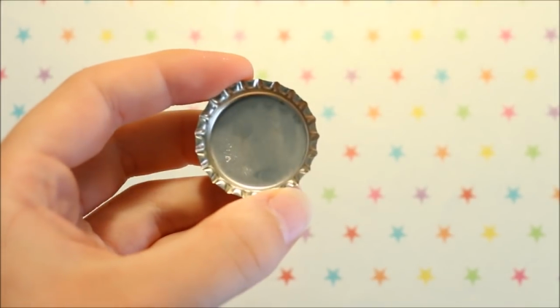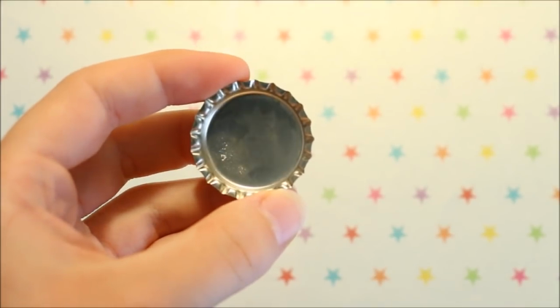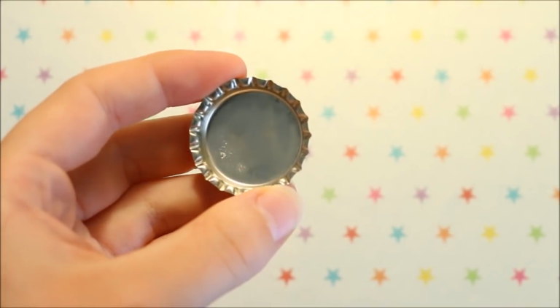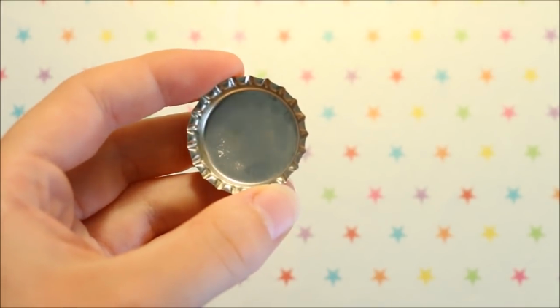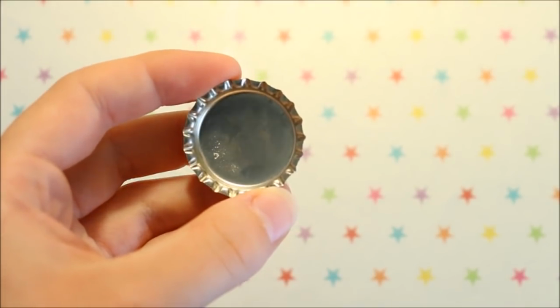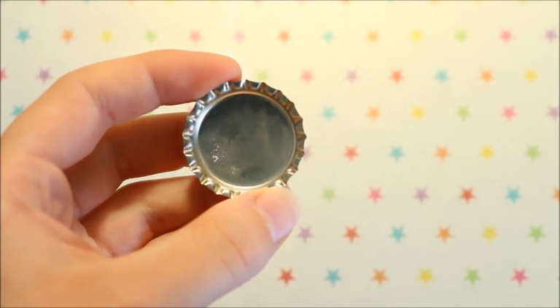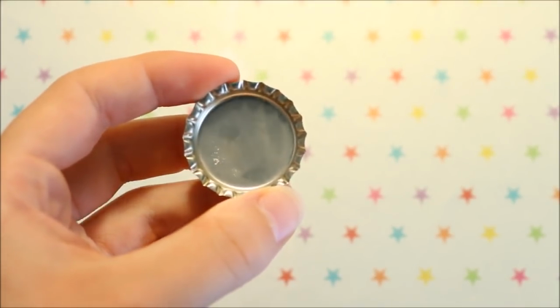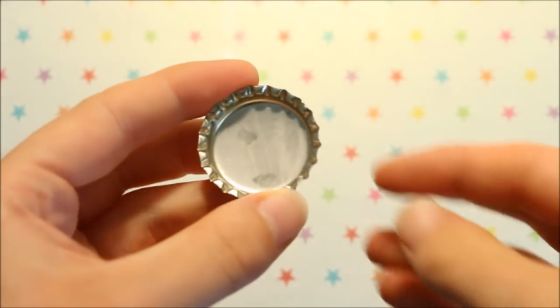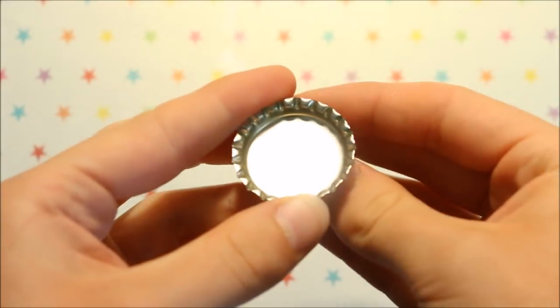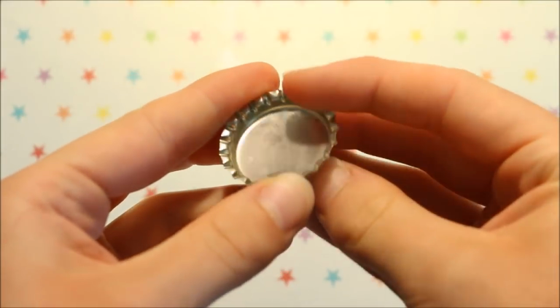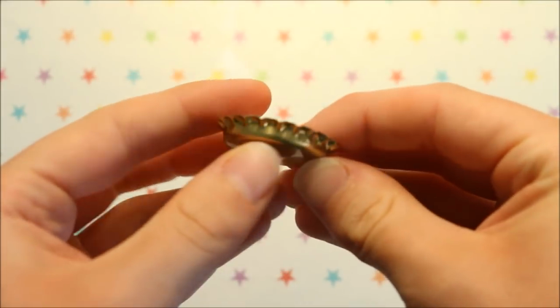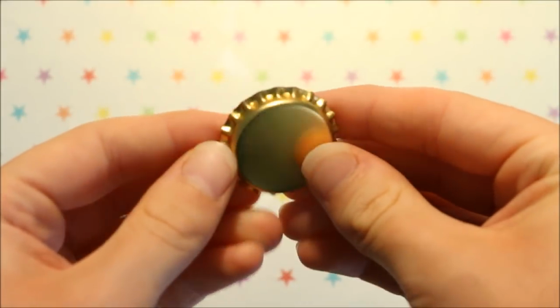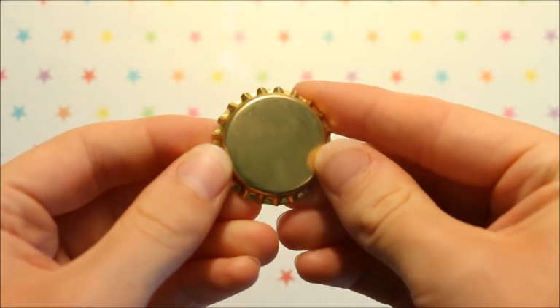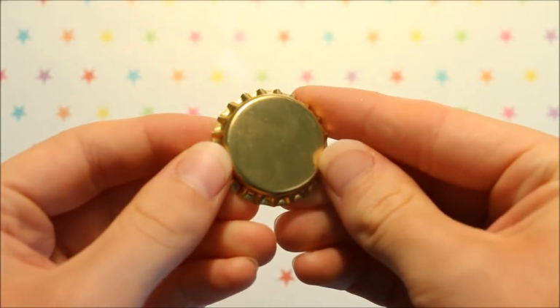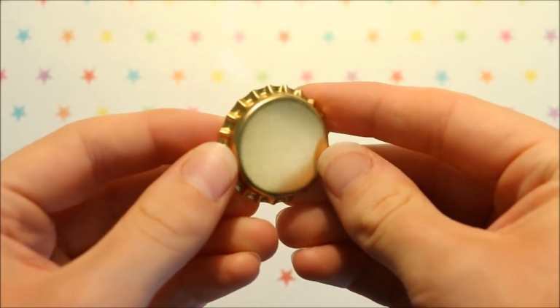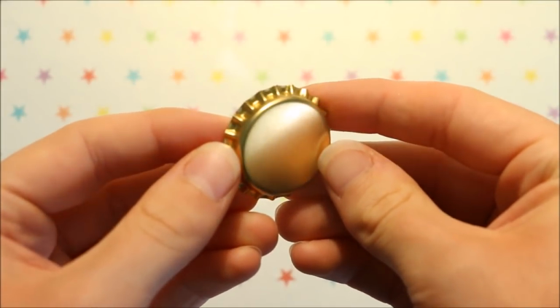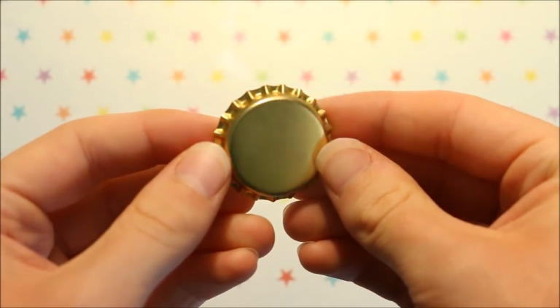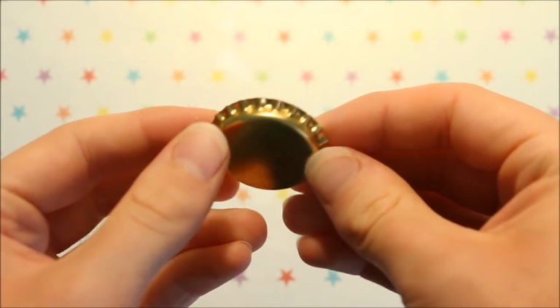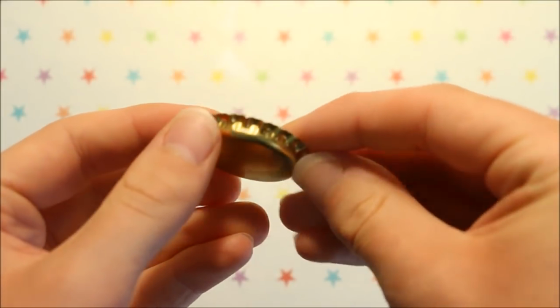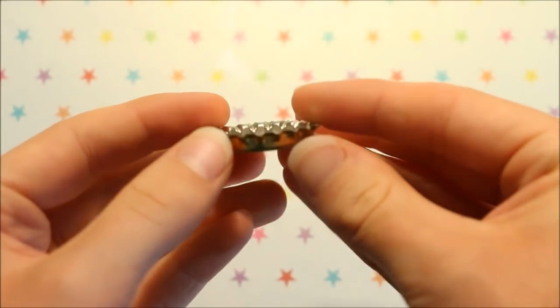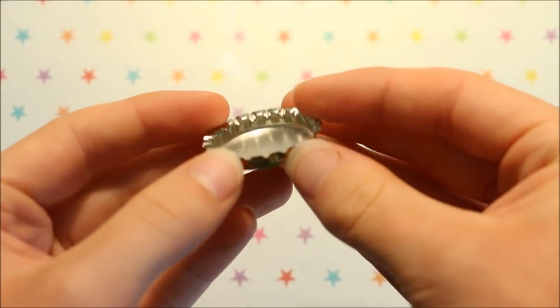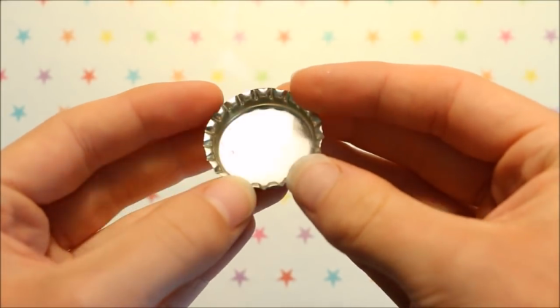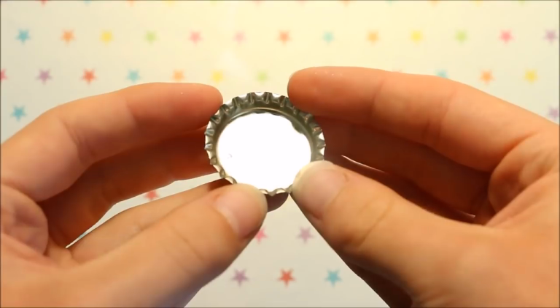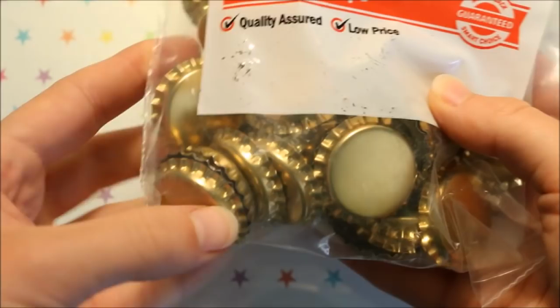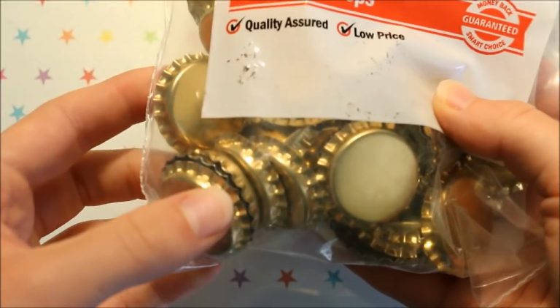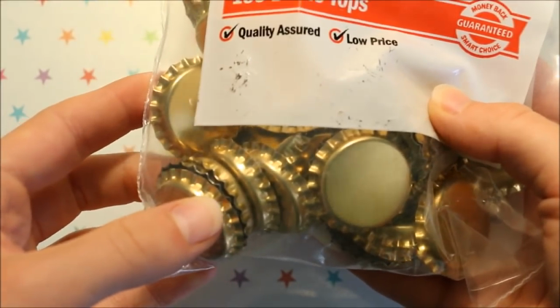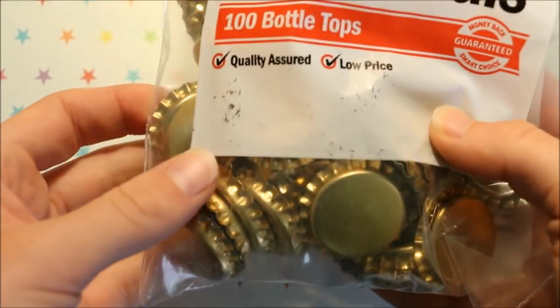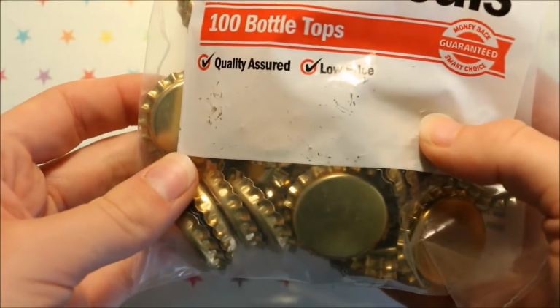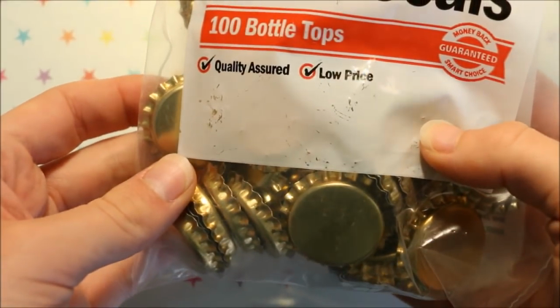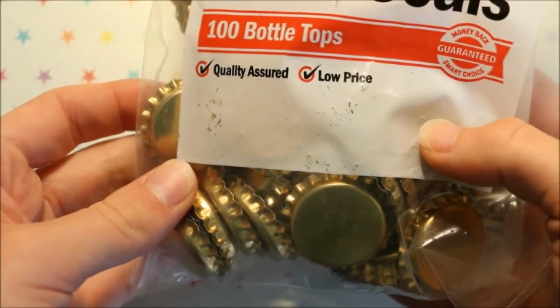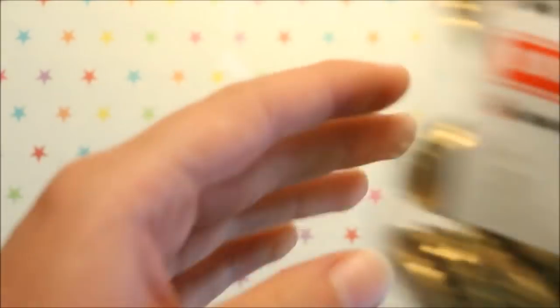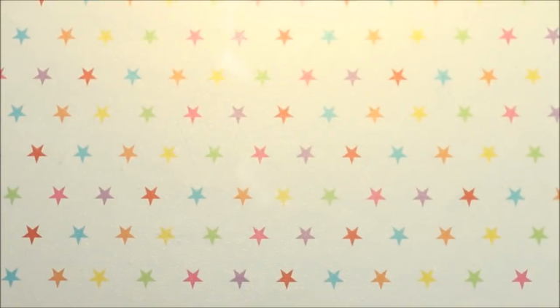The first thing you'll be needing of course is a bottle cap. I'm using this gold one which I purchased from the supermarket, but there are also places online that sell really cute ones with different patterns and designs.